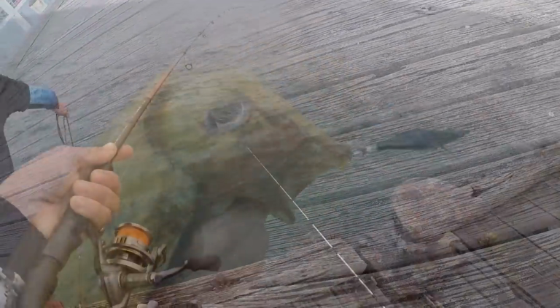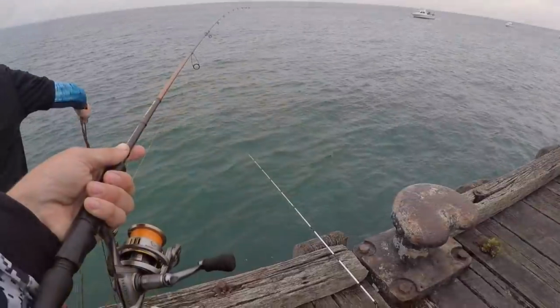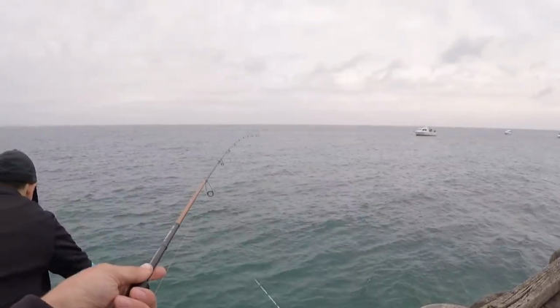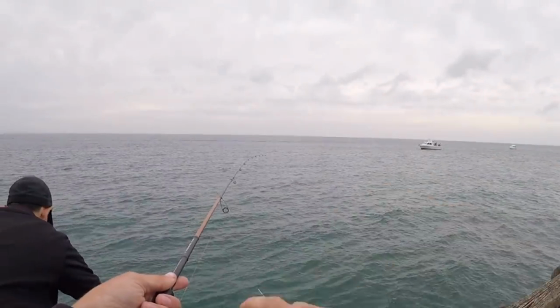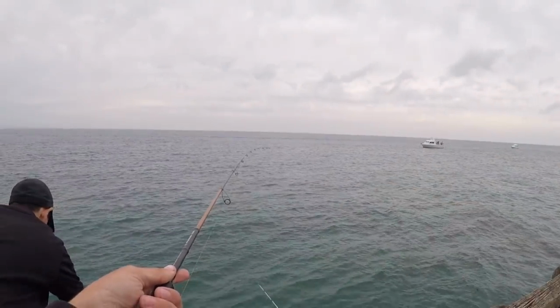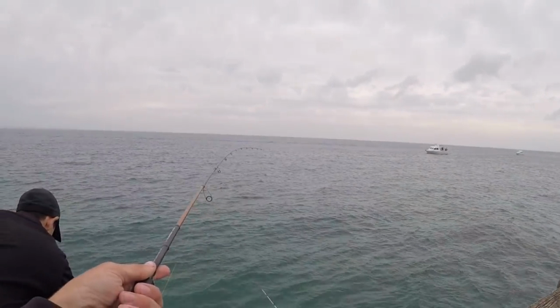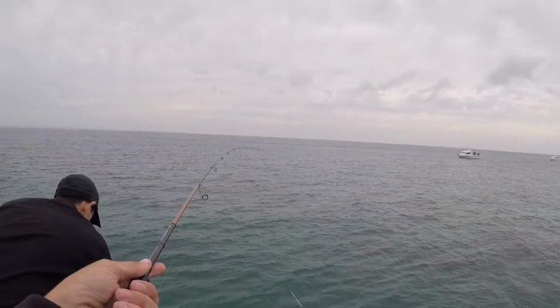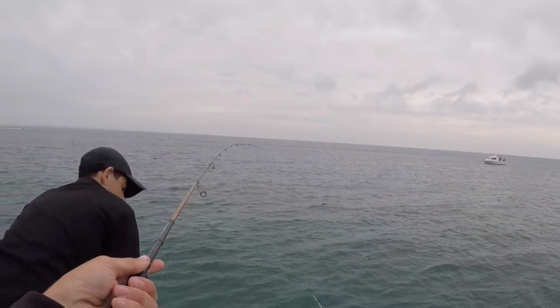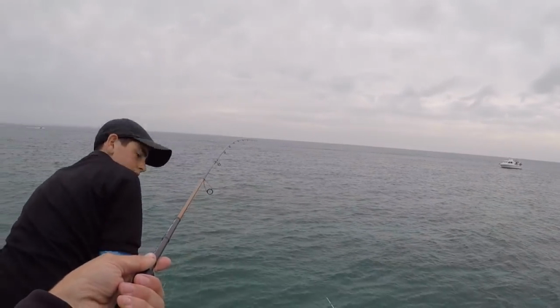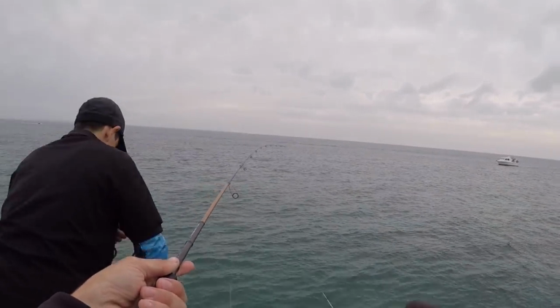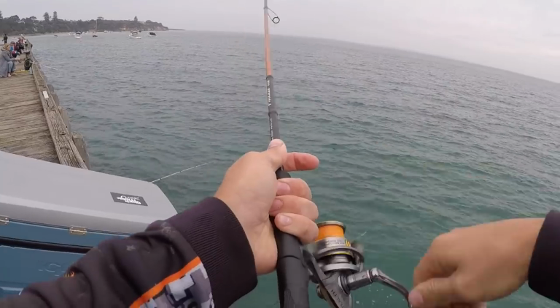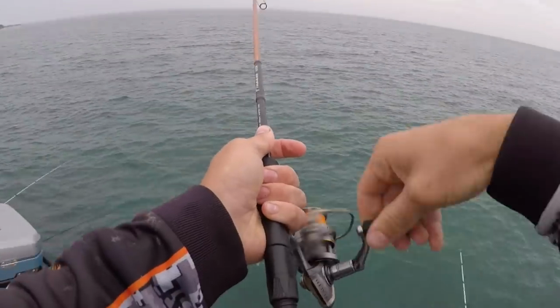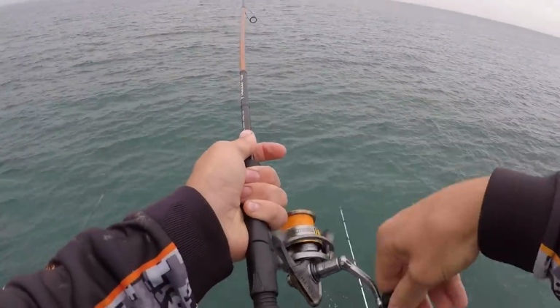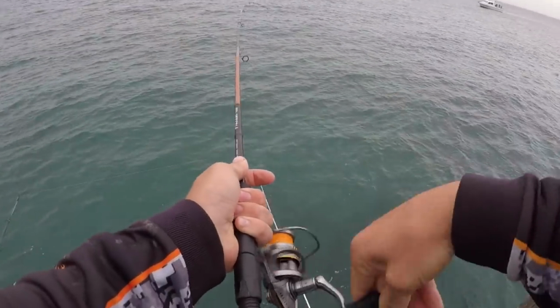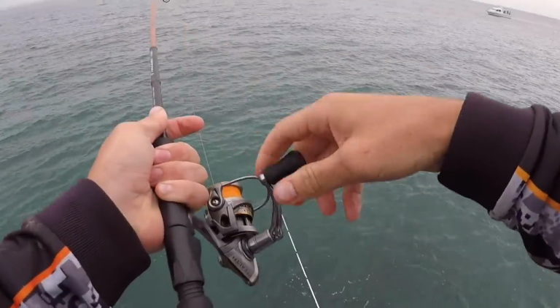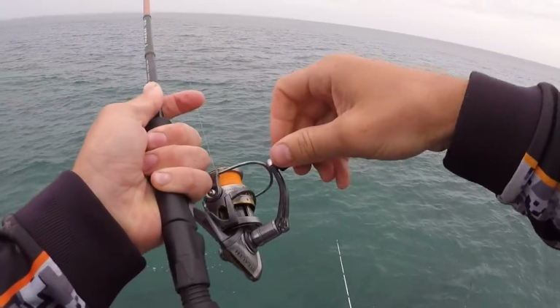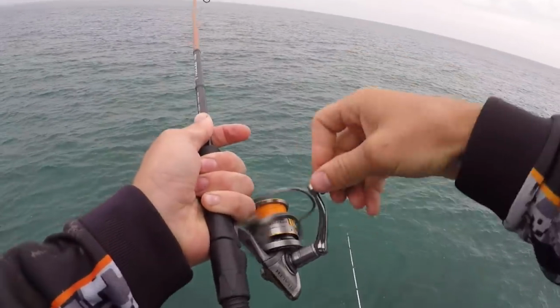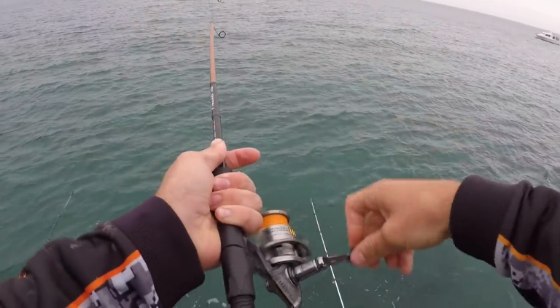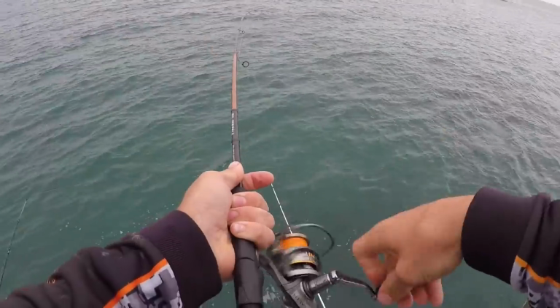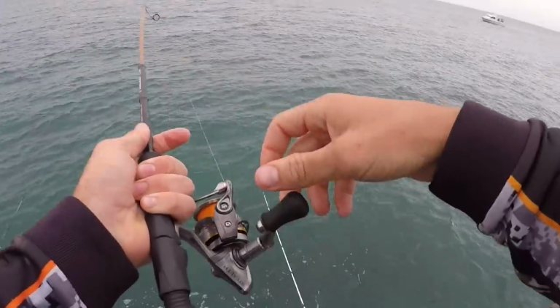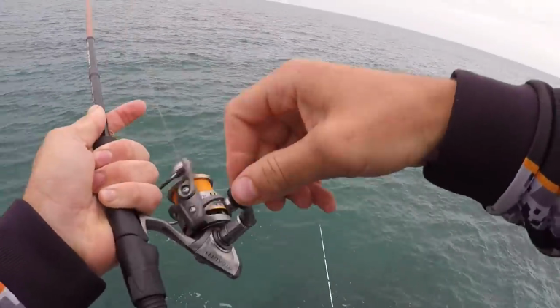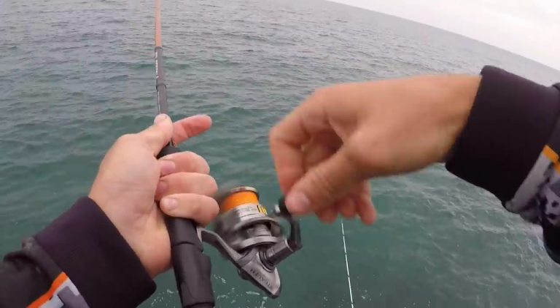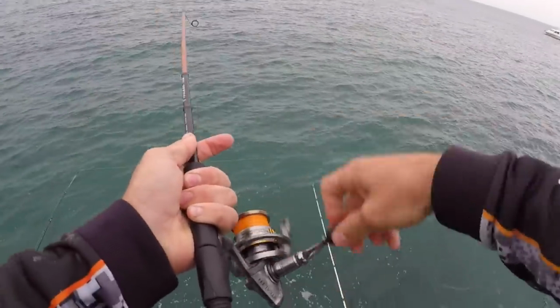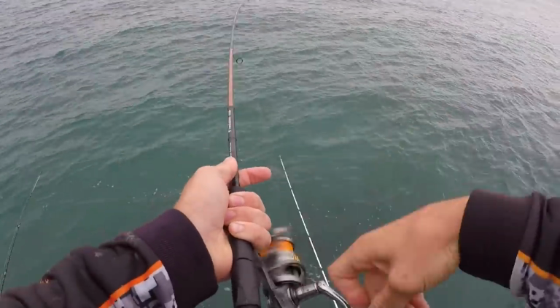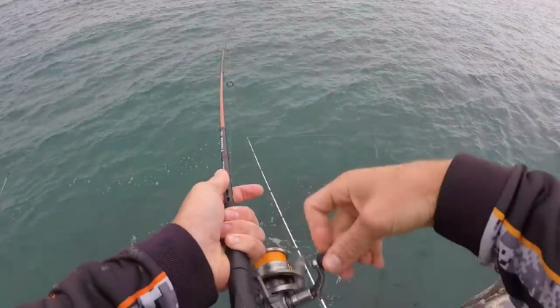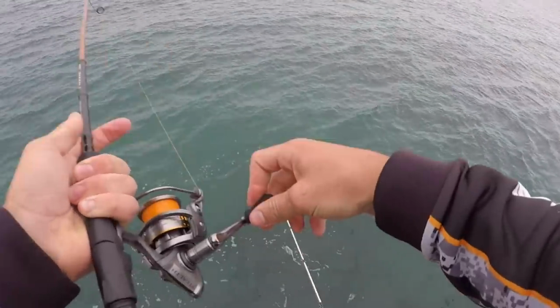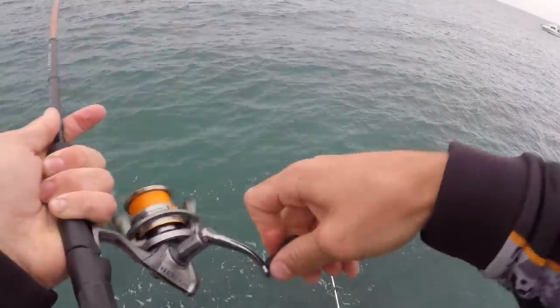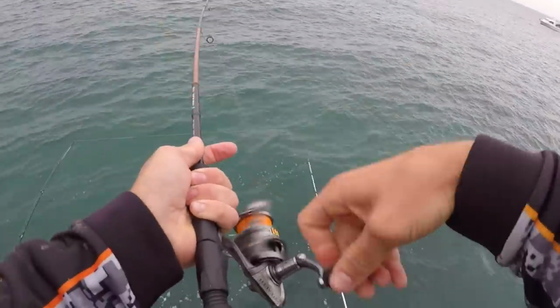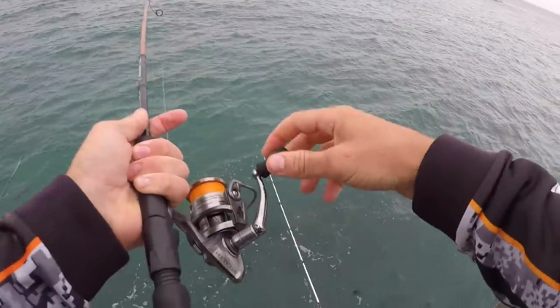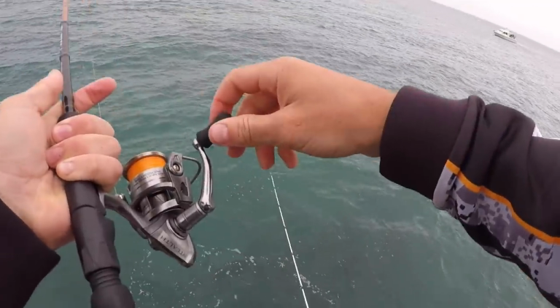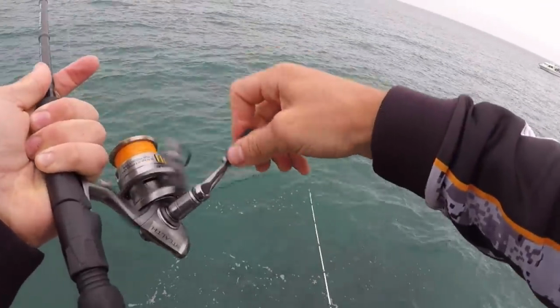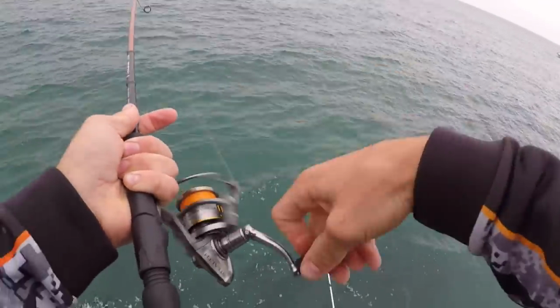Getting some bites now on the bait rod. Just got a bait rod out and hooked up on pibby. I'm tipping it's a red mullet or hopefully a King George whiting.